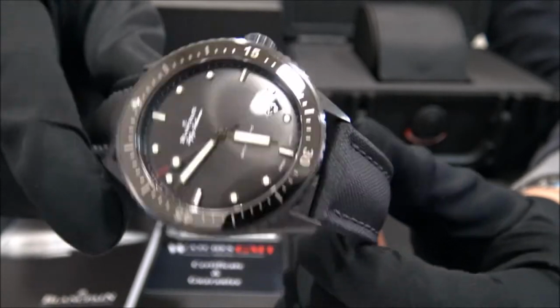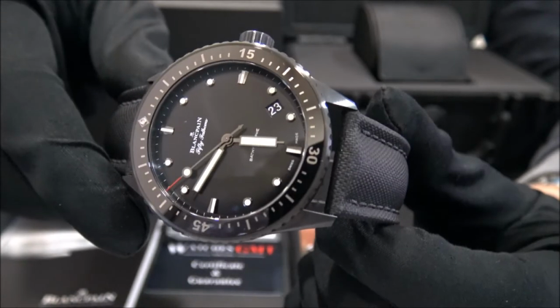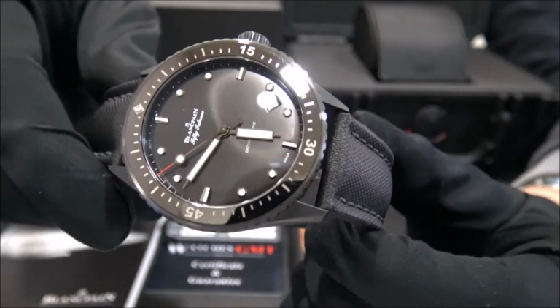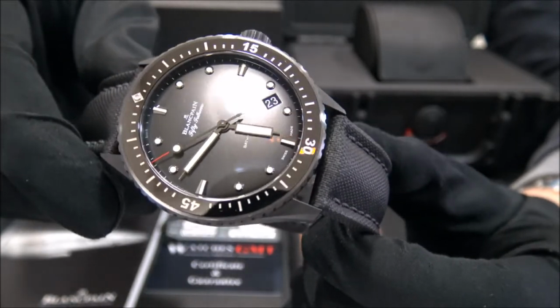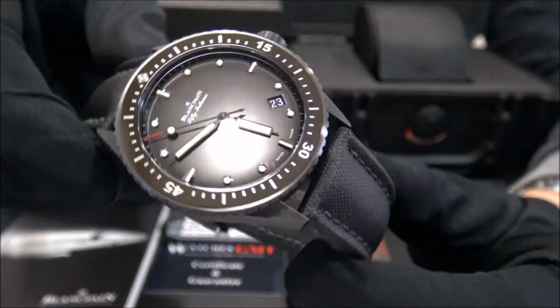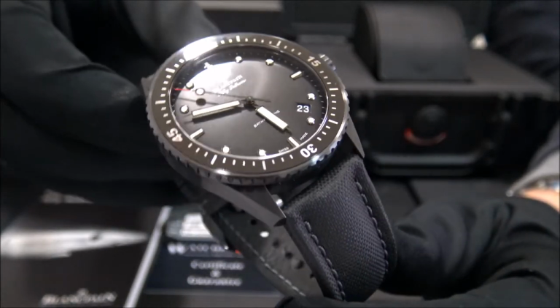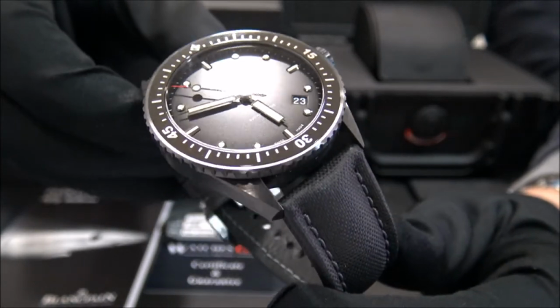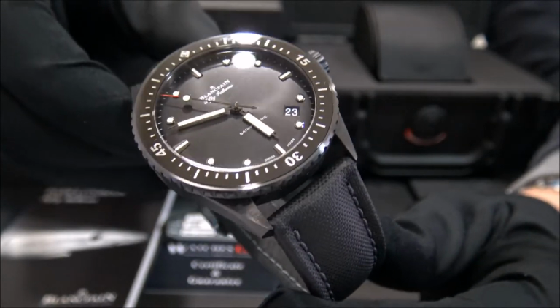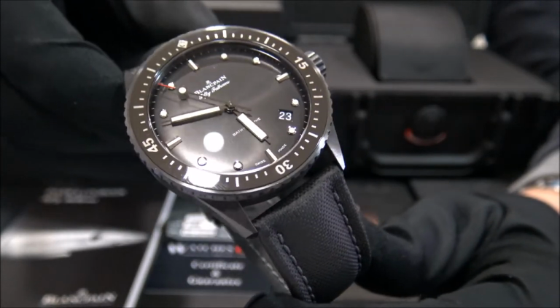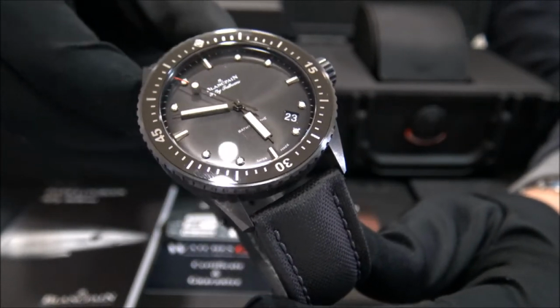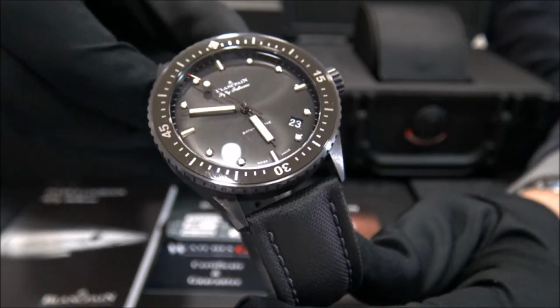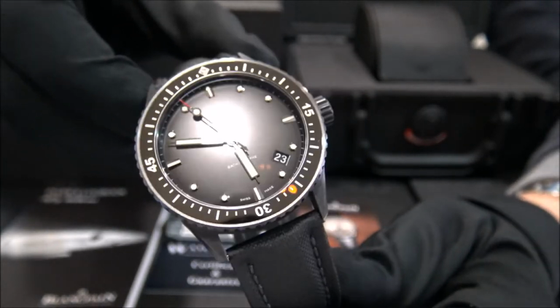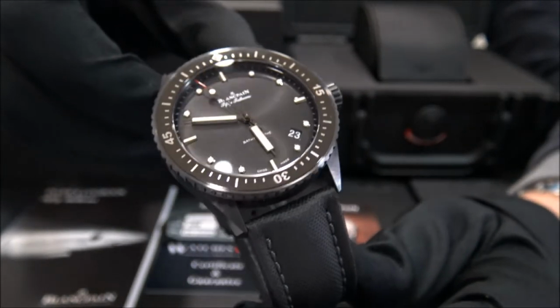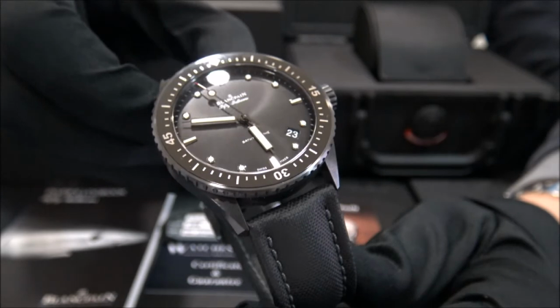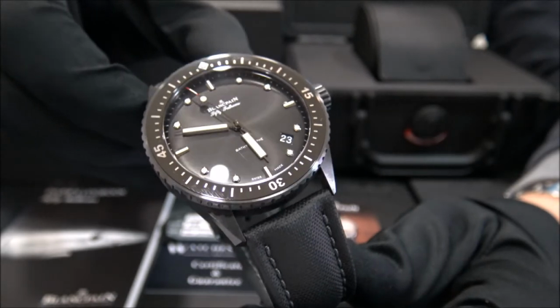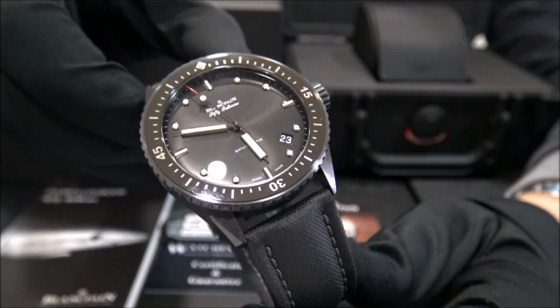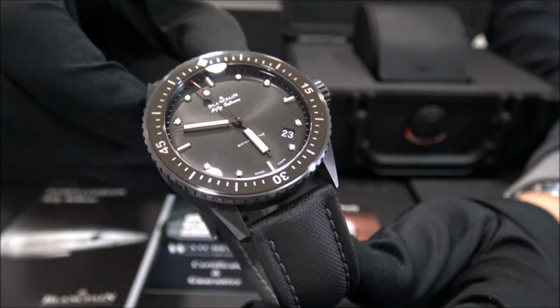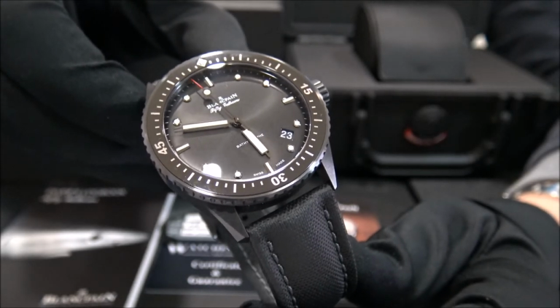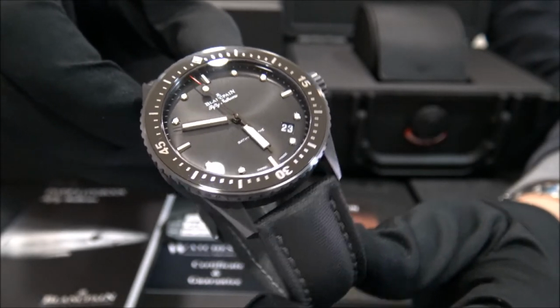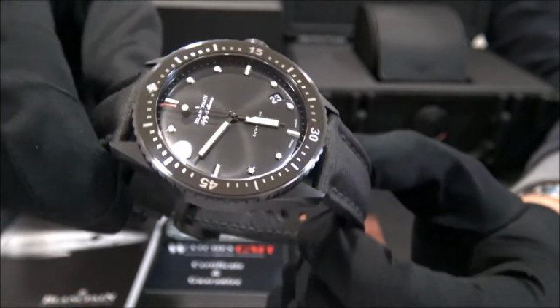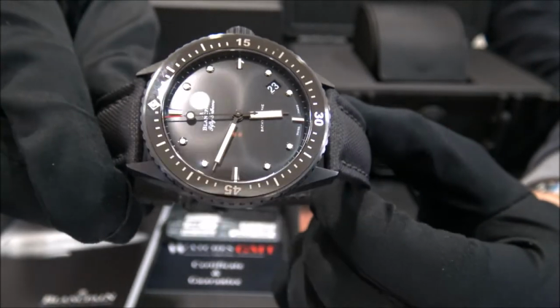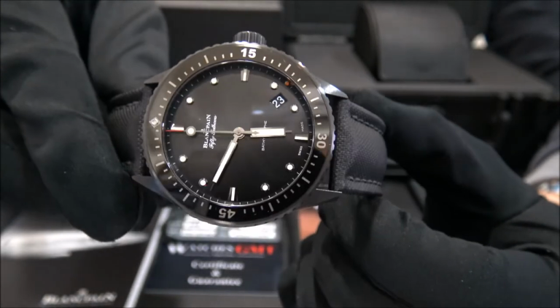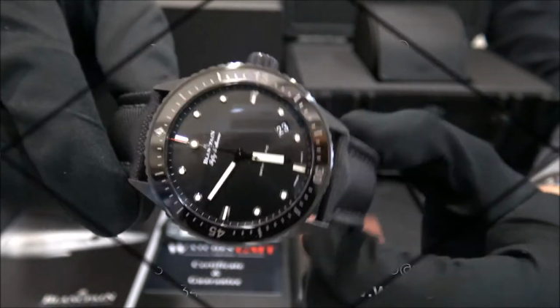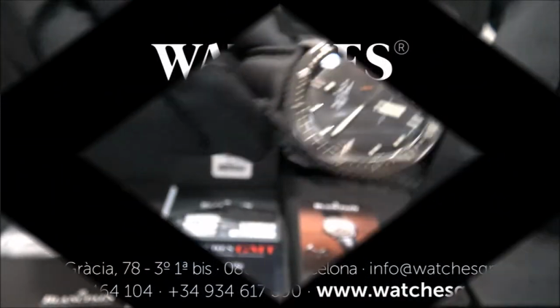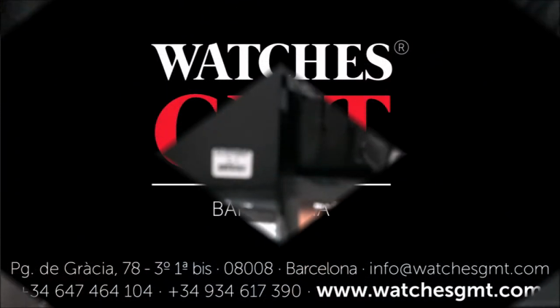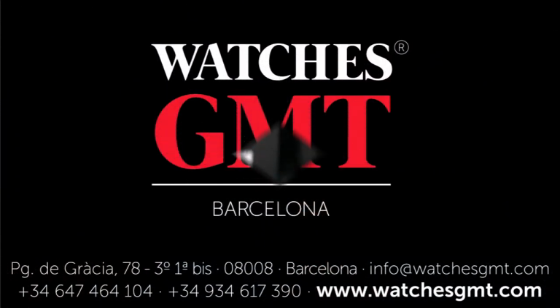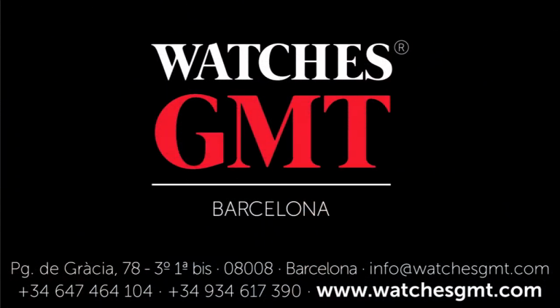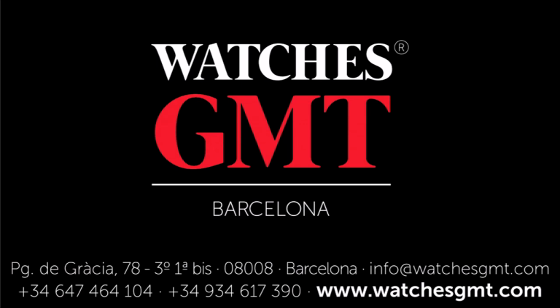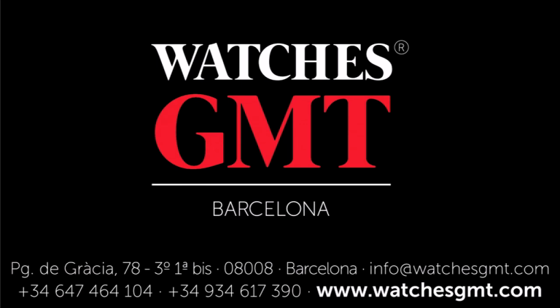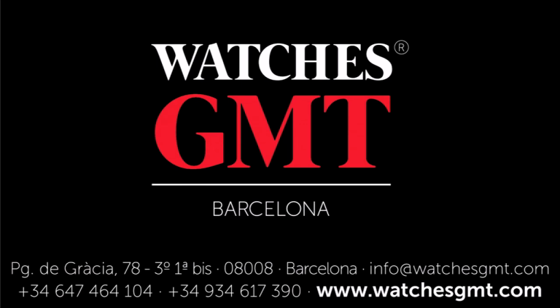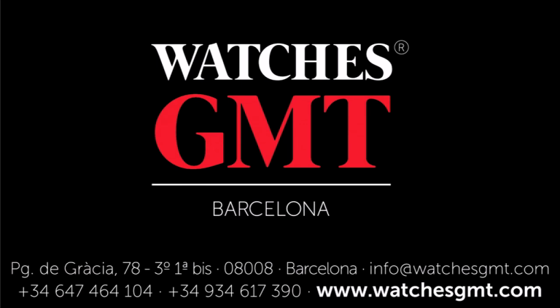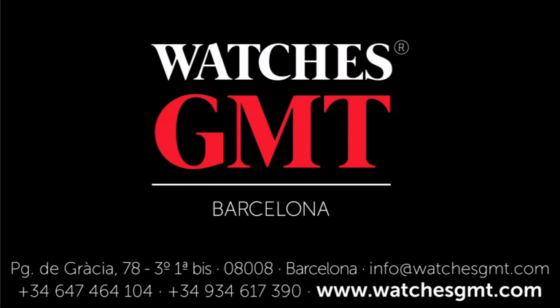Visit us at watchesgmt.com. Follow our latest news on Facebook and Instagram. Thank you.